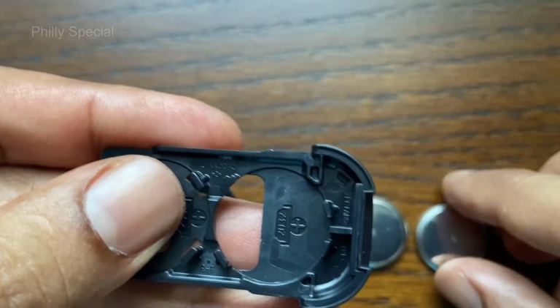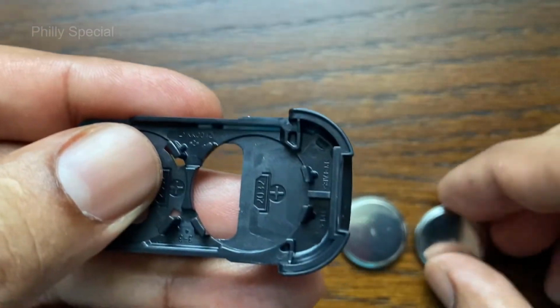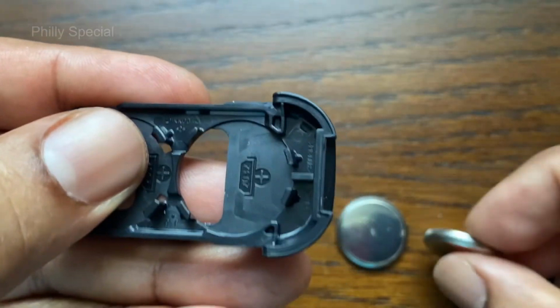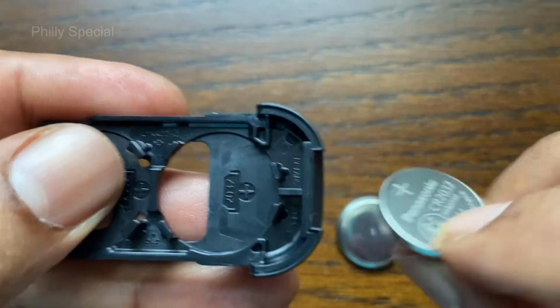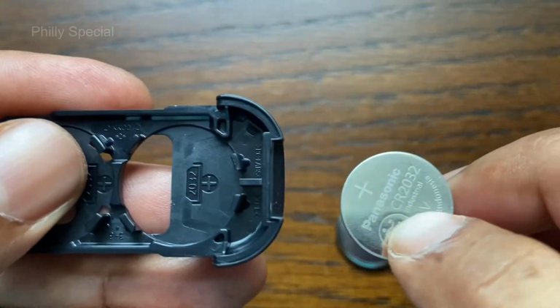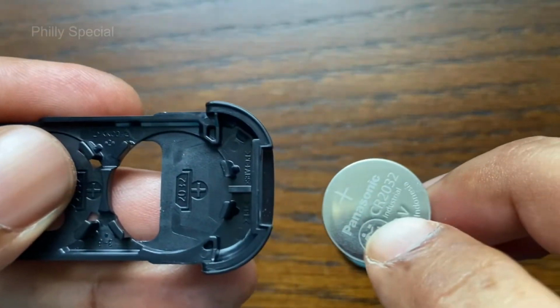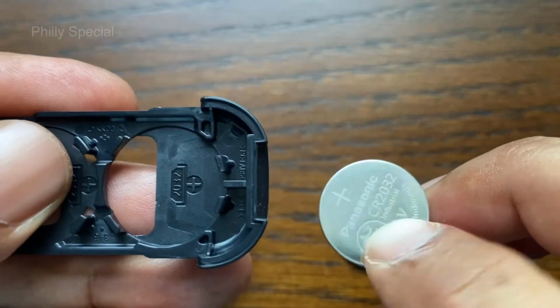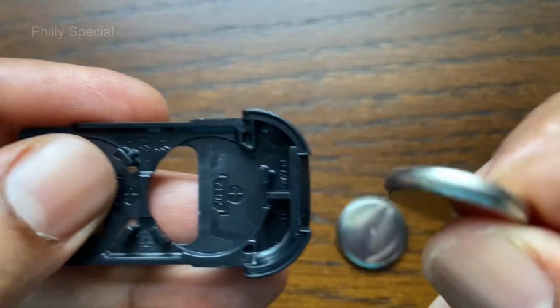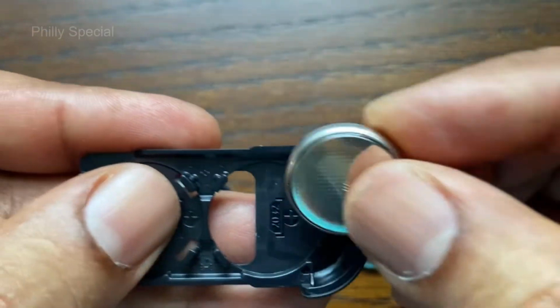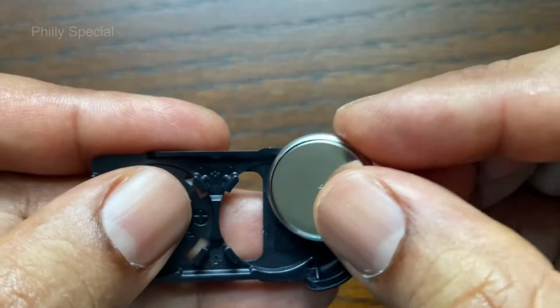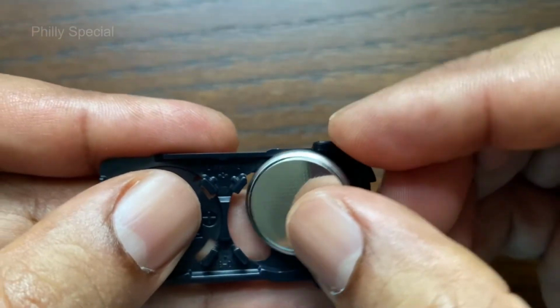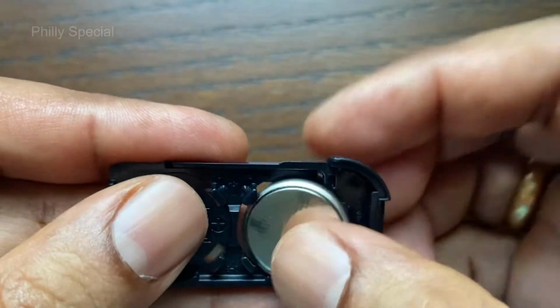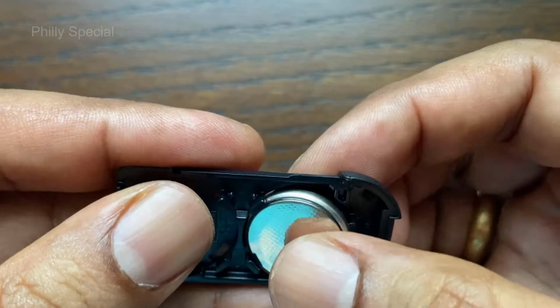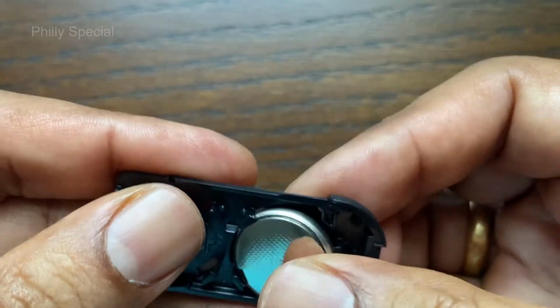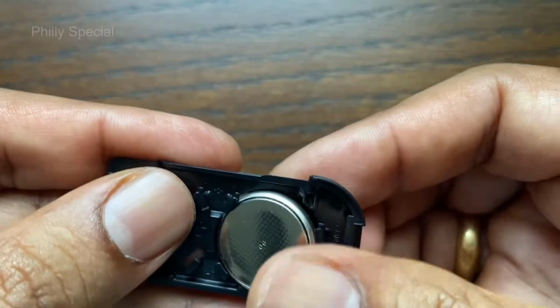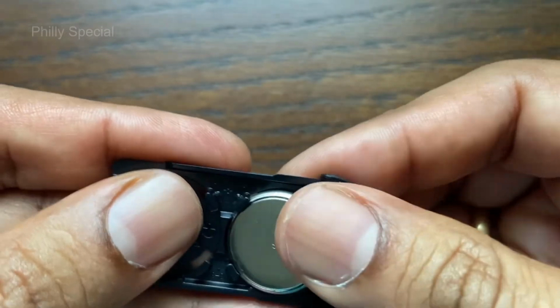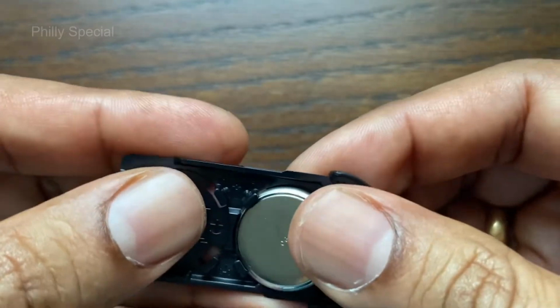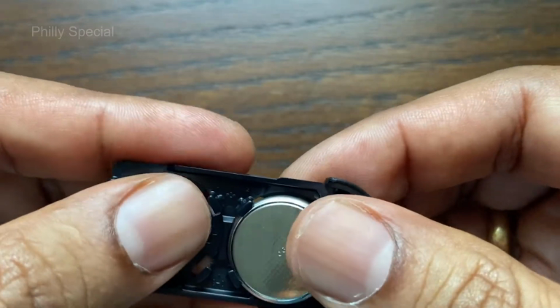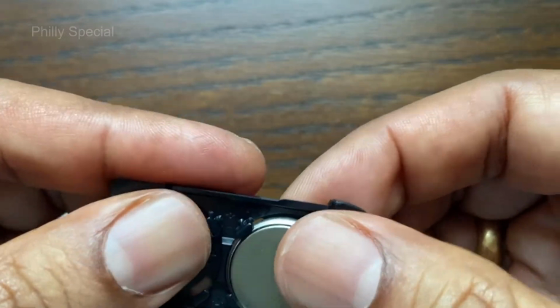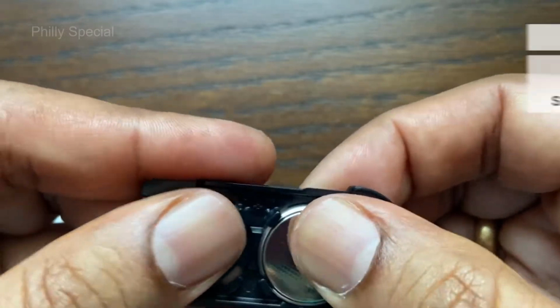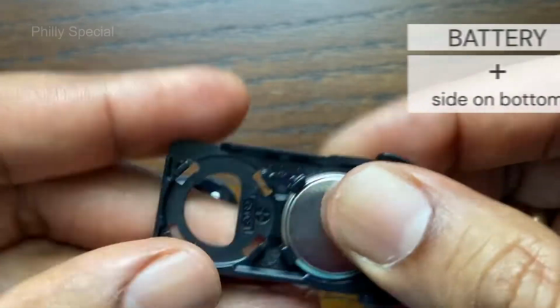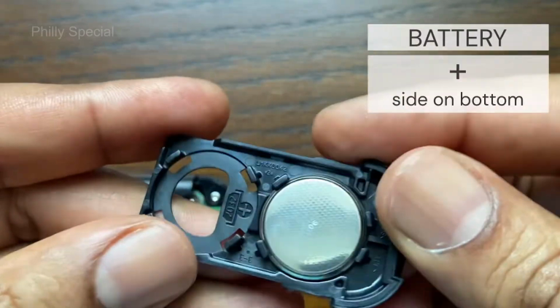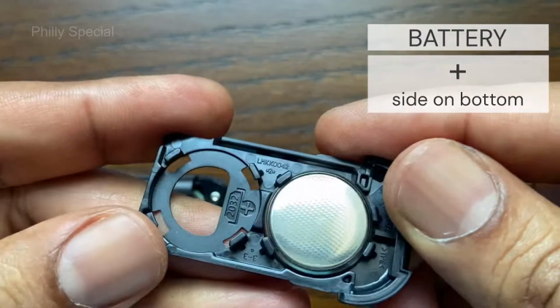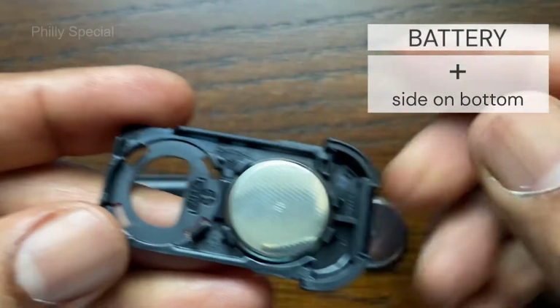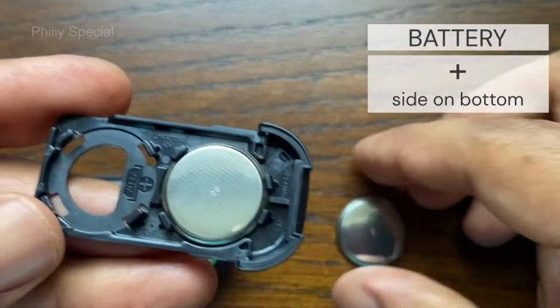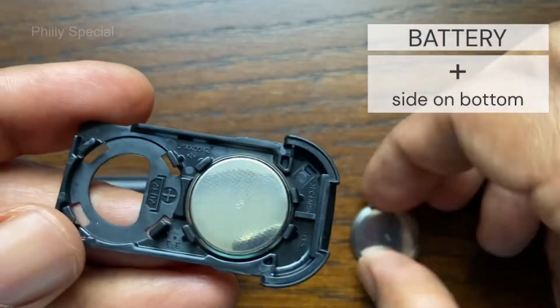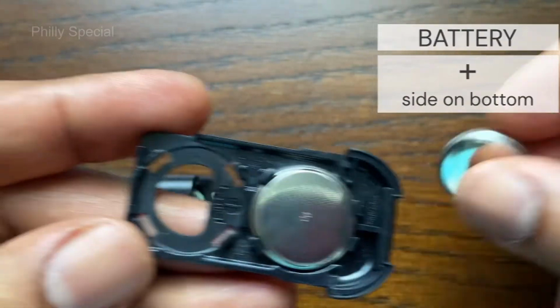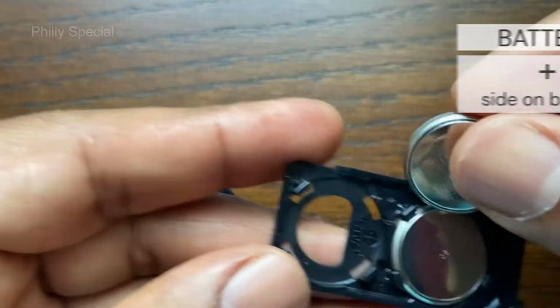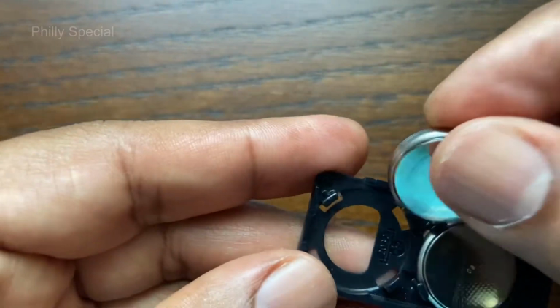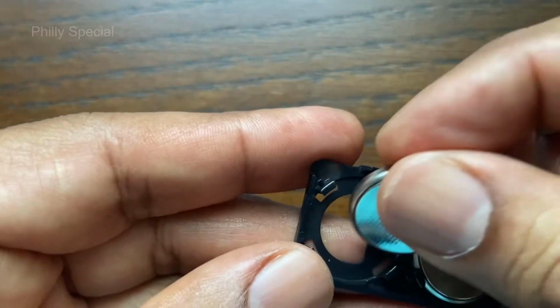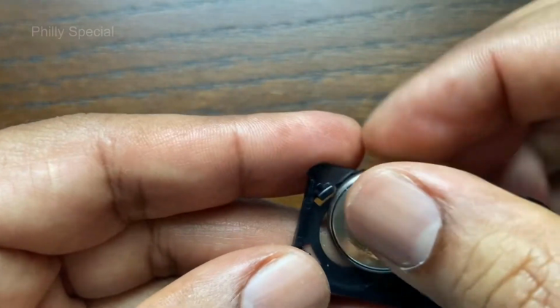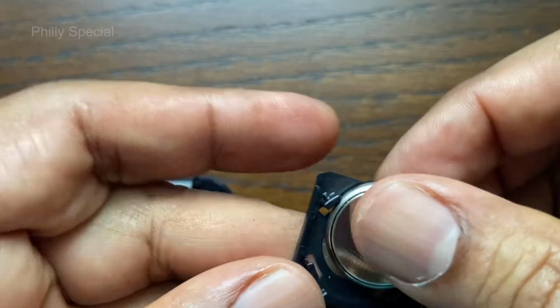The inside of the cover has markings of the battery type and the orientation. With the positive side facing down, place the battery in the compartment and snap it in place.